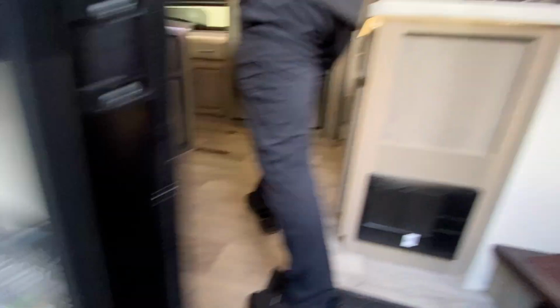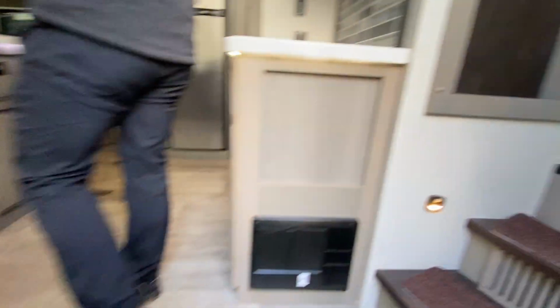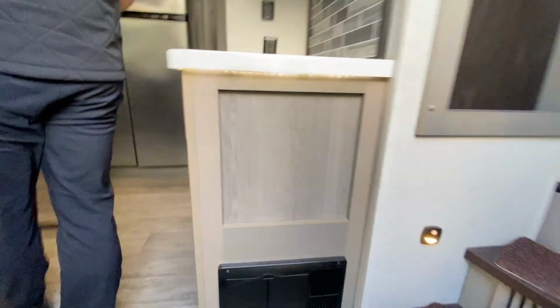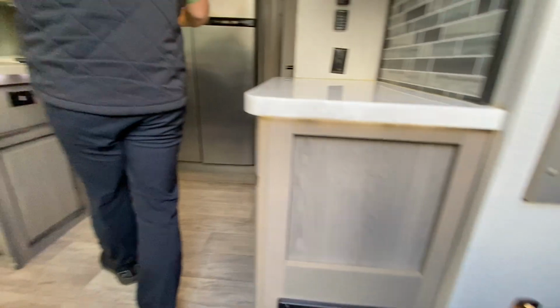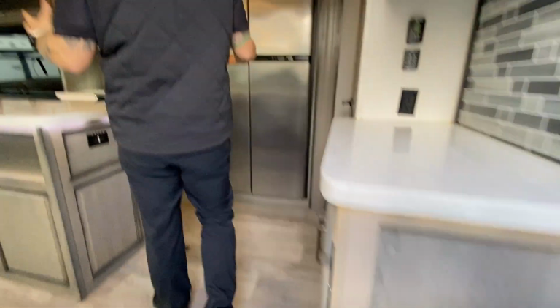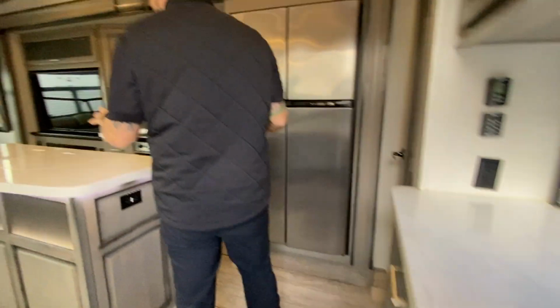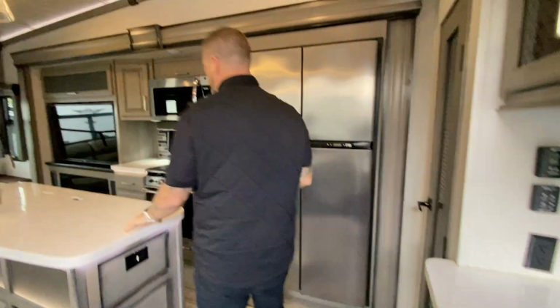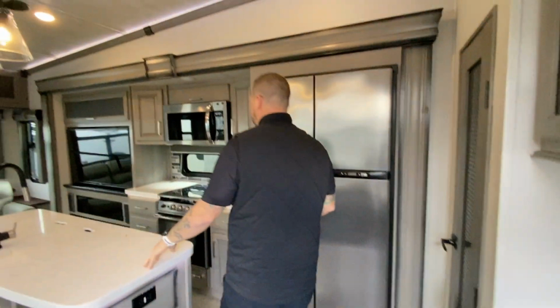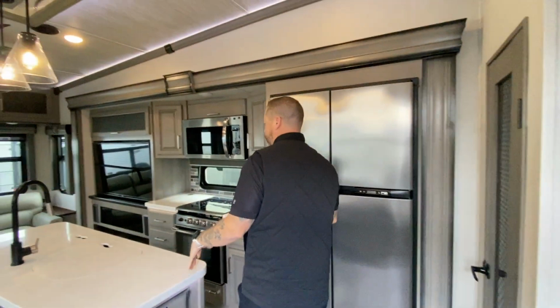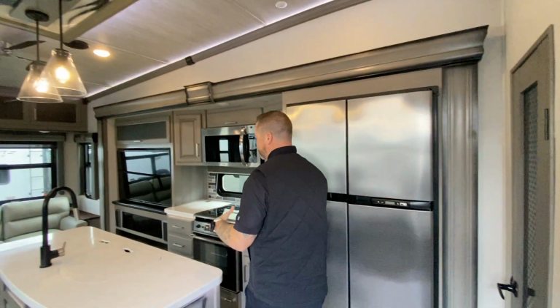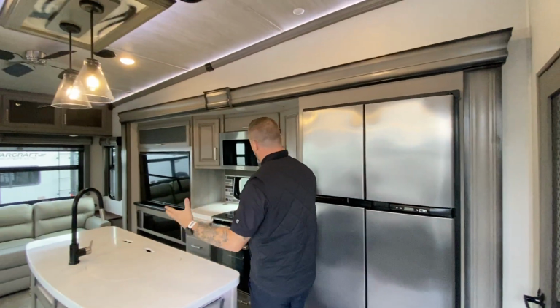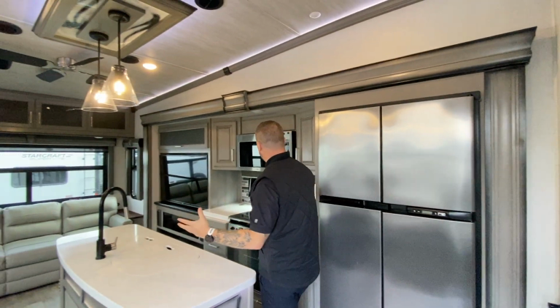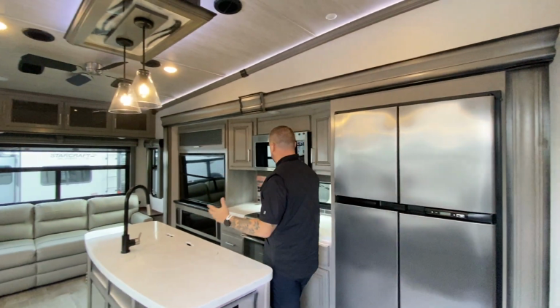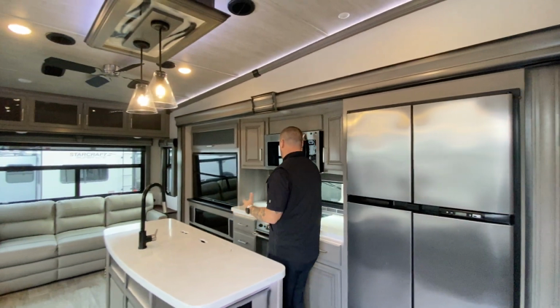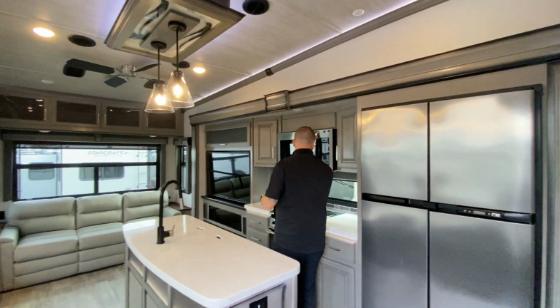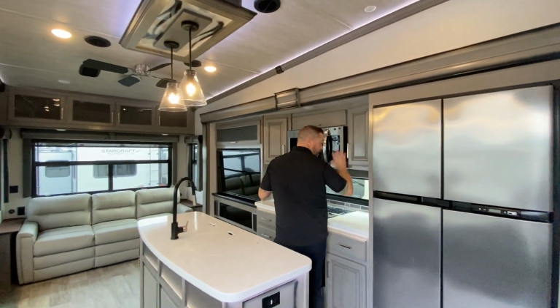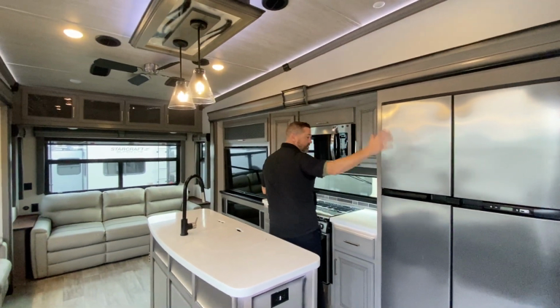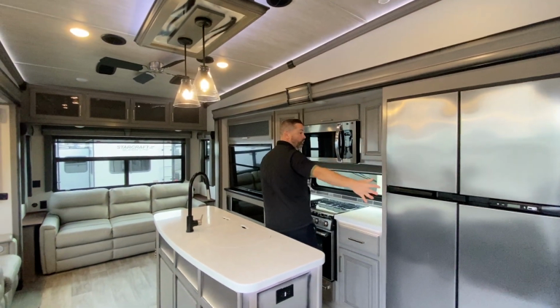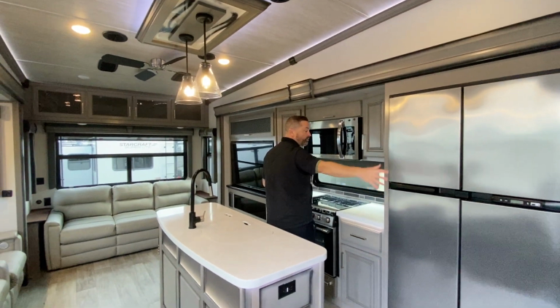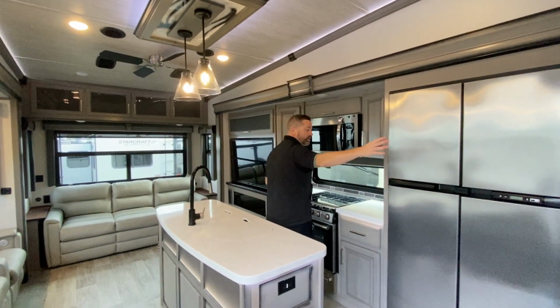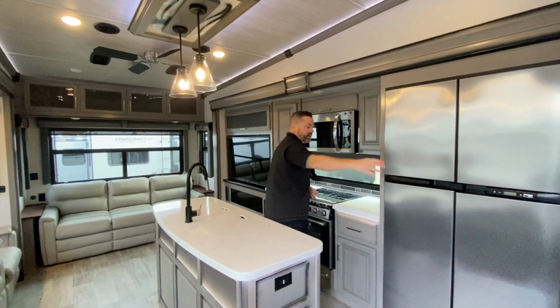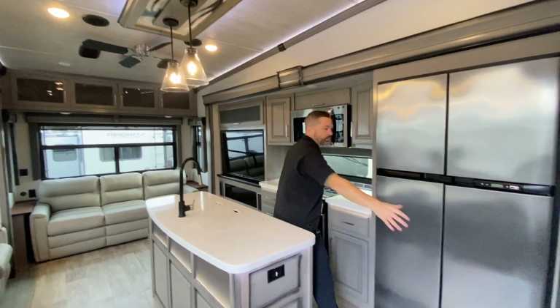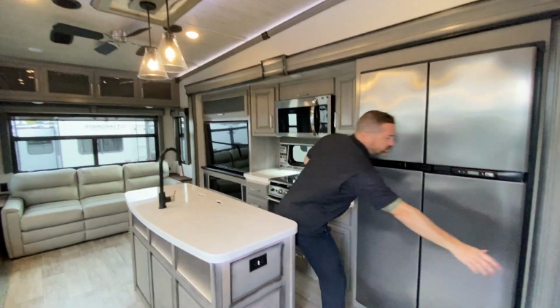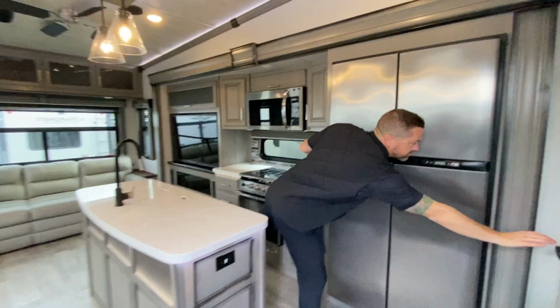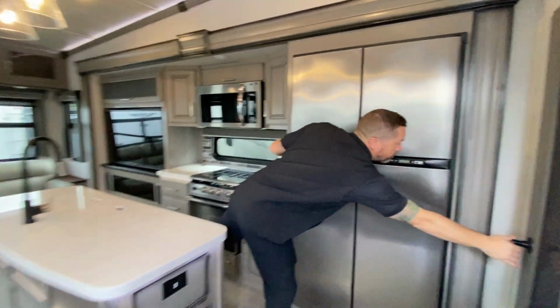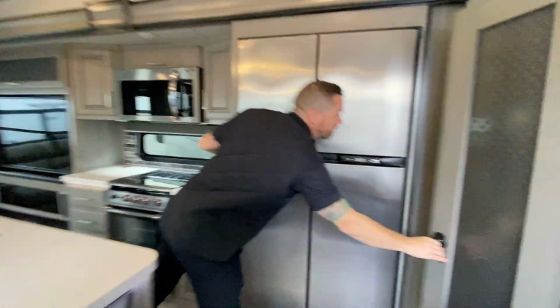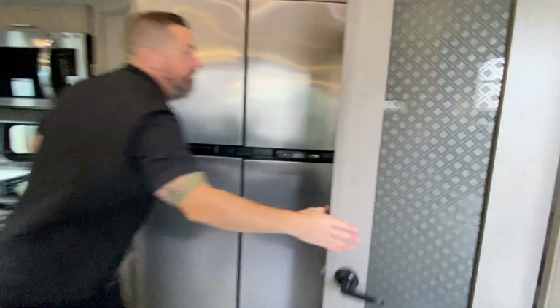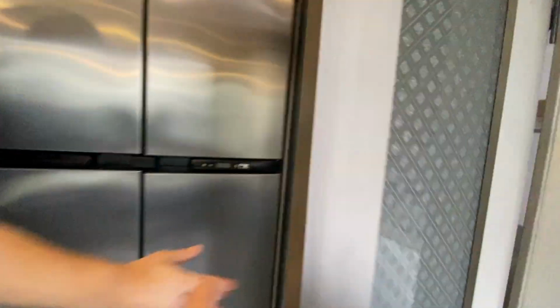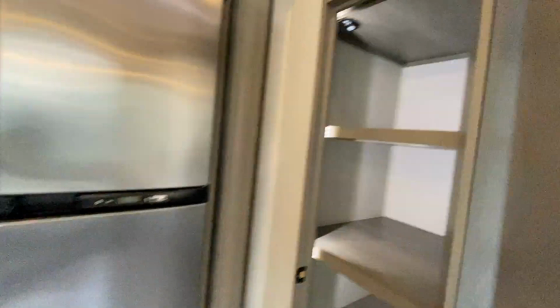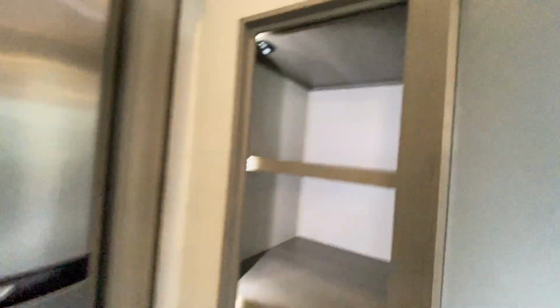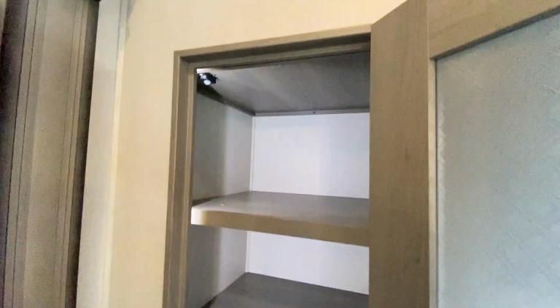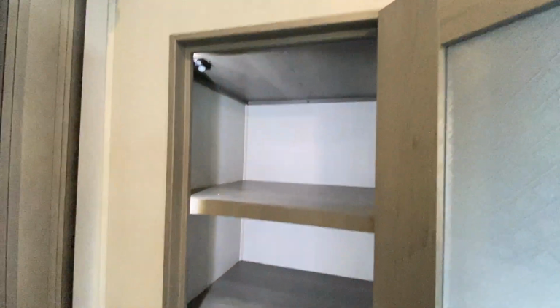The rear living floor plan gives you the nice island kitchen with tons of galley space and huge appliances, including a four-door fridge. Check out this pantry space — it's a huge pantry, definitely not lacking storage there.